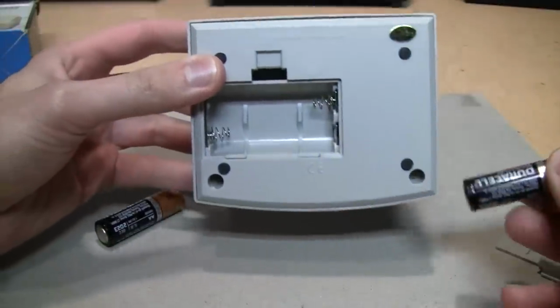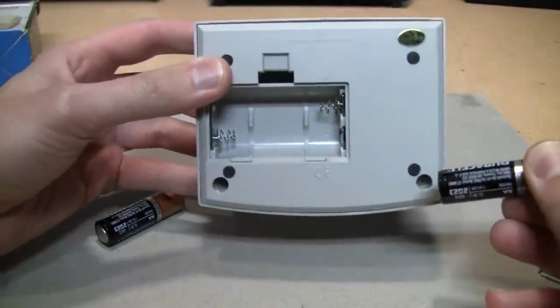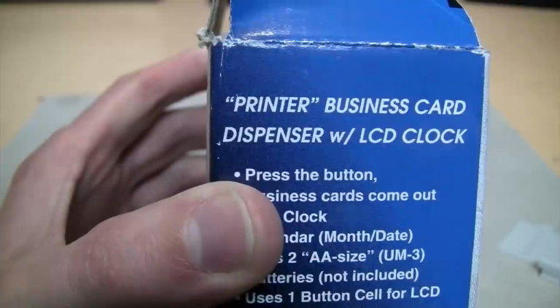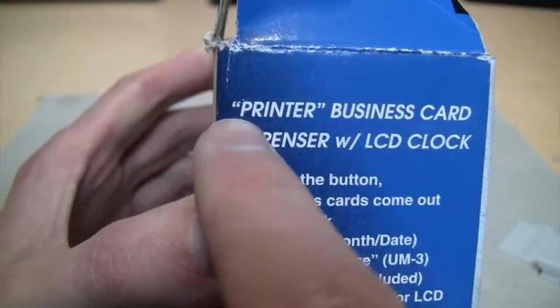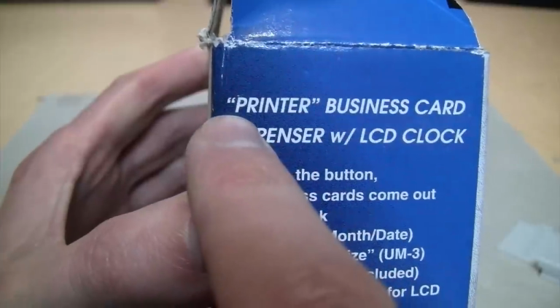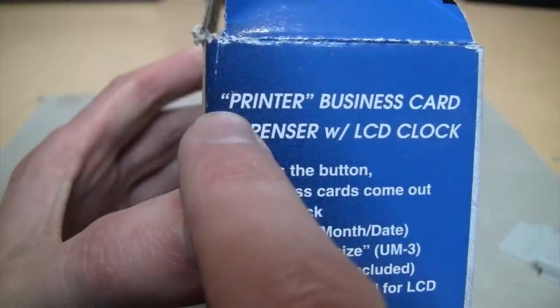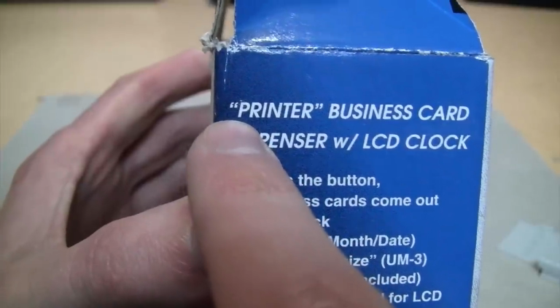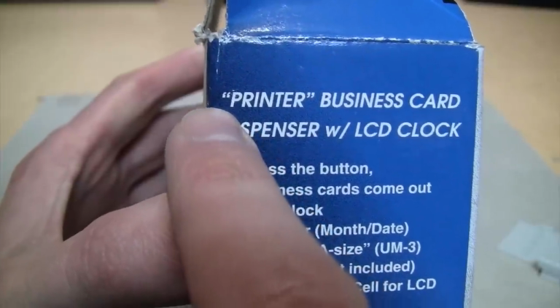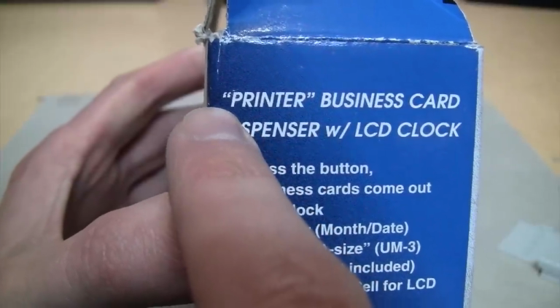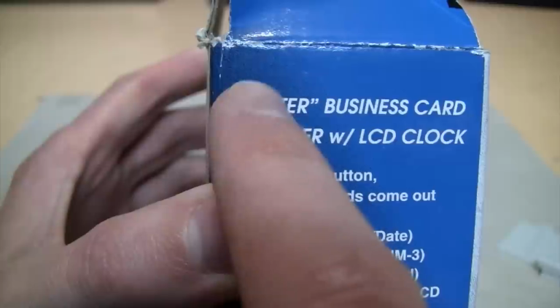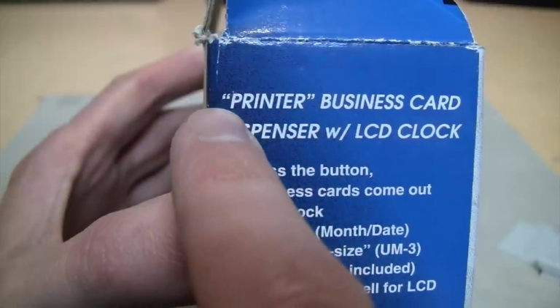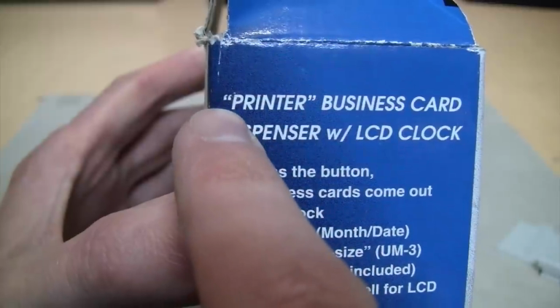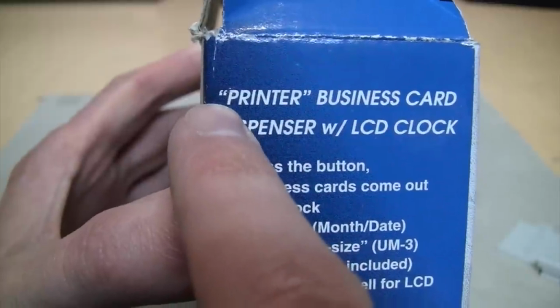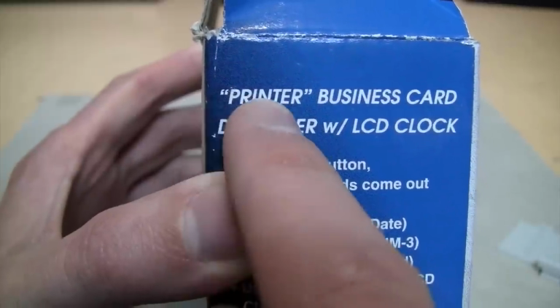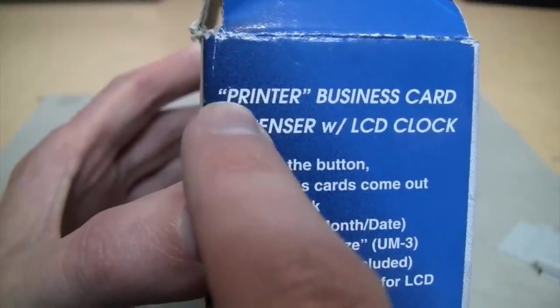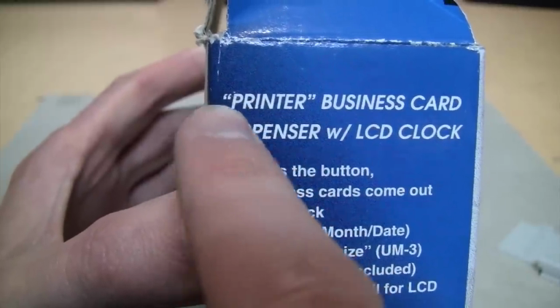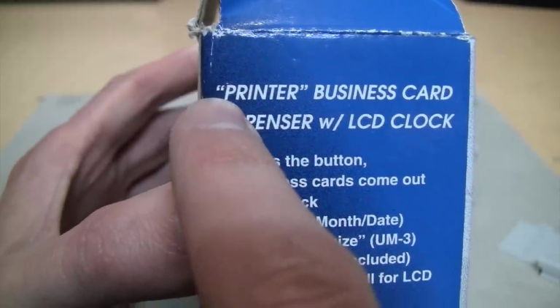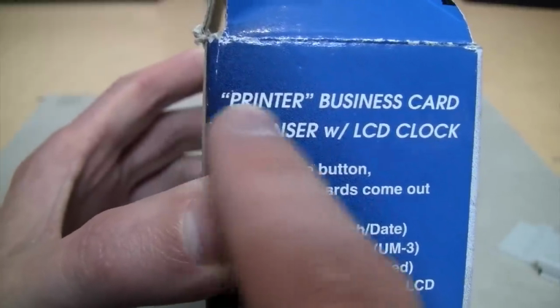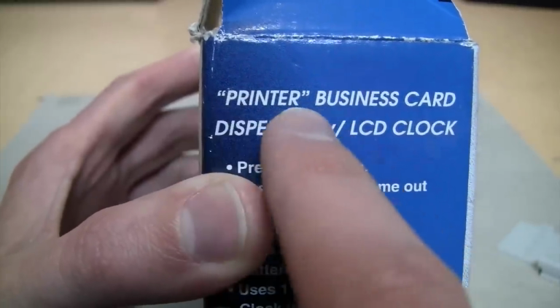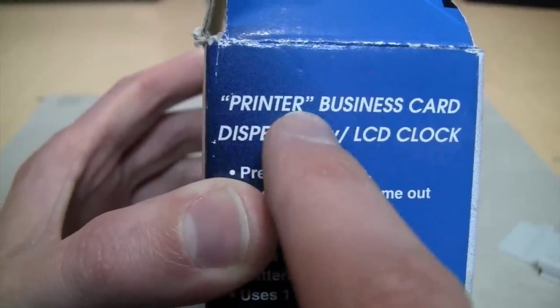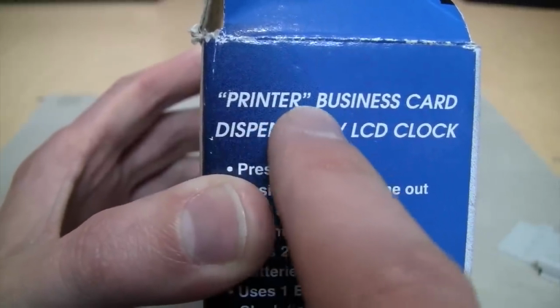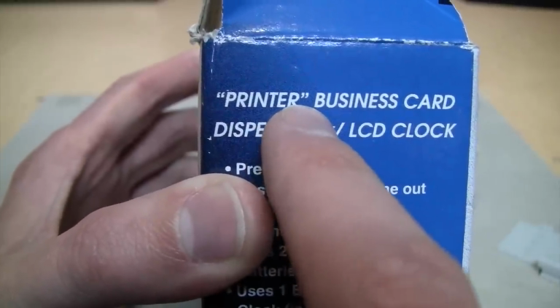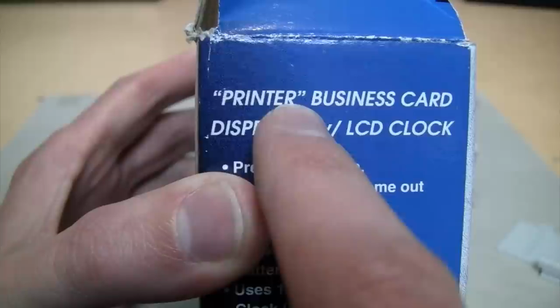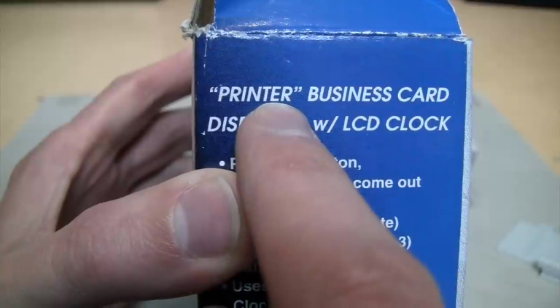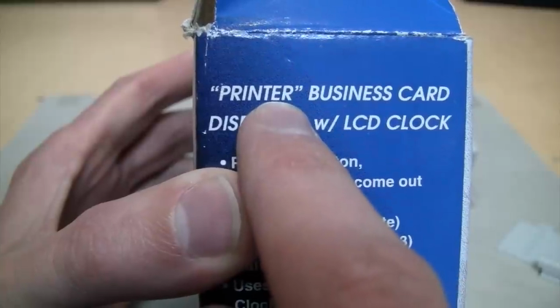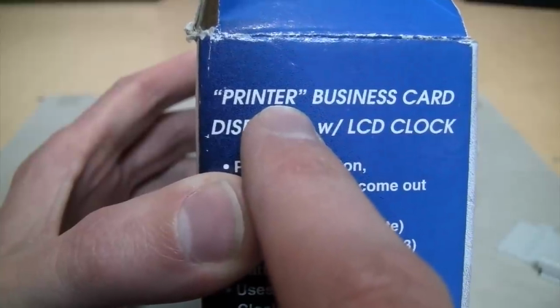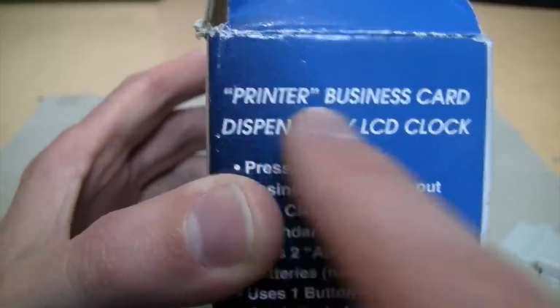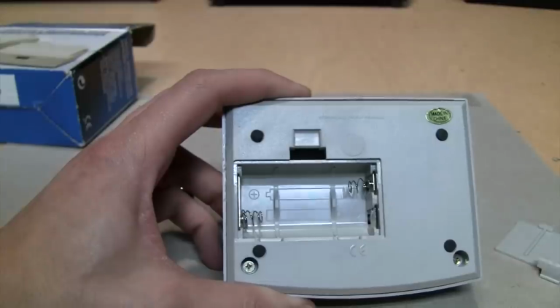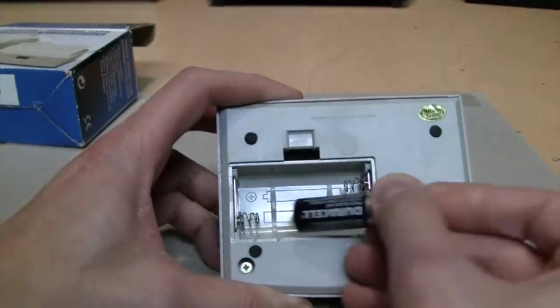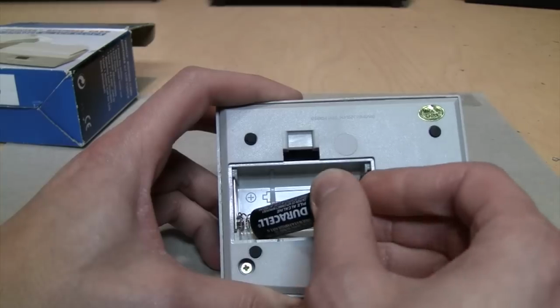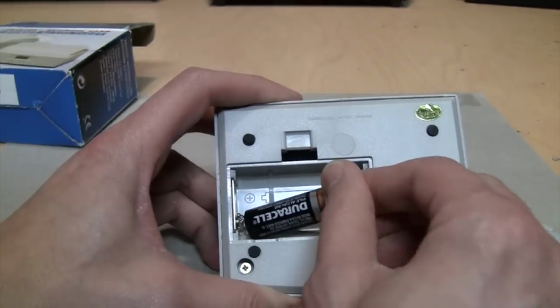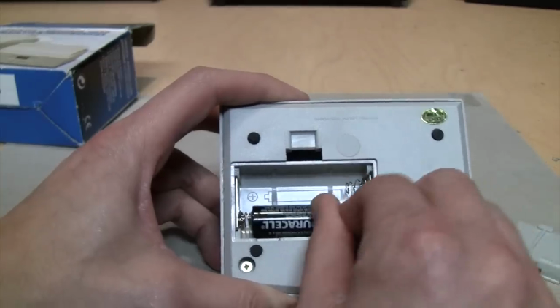...if you're British, which I've never understood calling it that, because you can see only the opening quote marks are actually inverted commas - the closing quote marks are just raised commas. But anyway, we can put in some Duracell batteries.